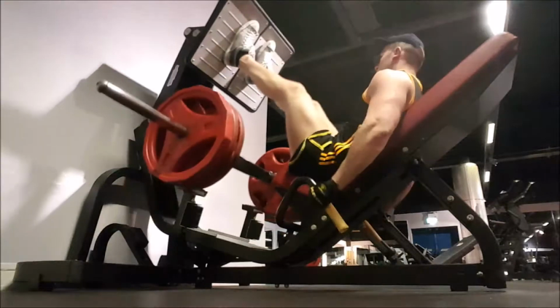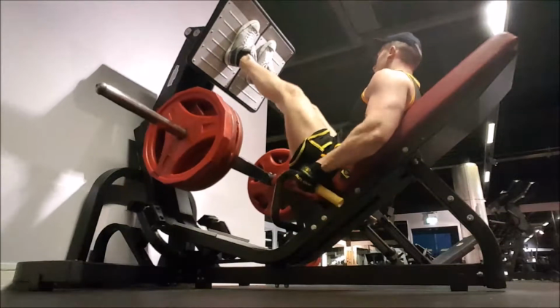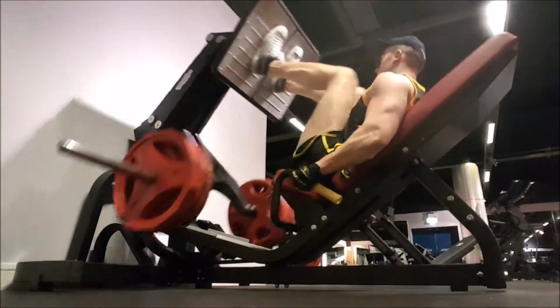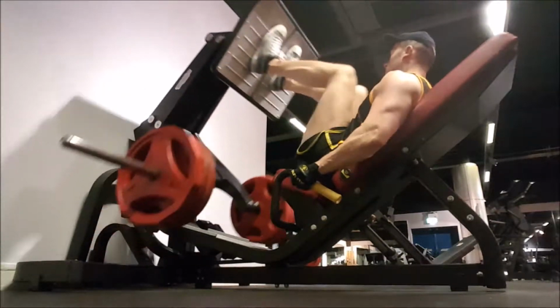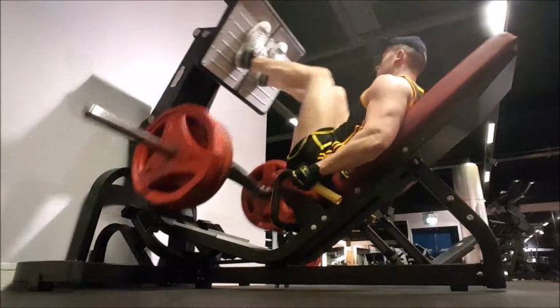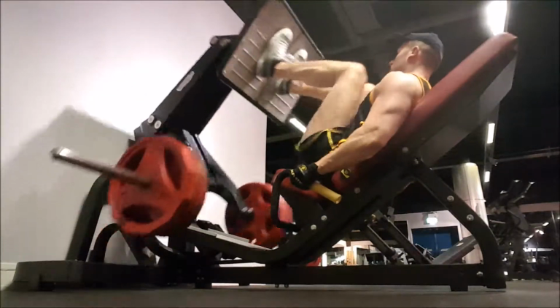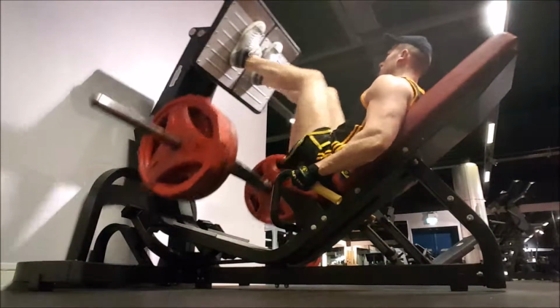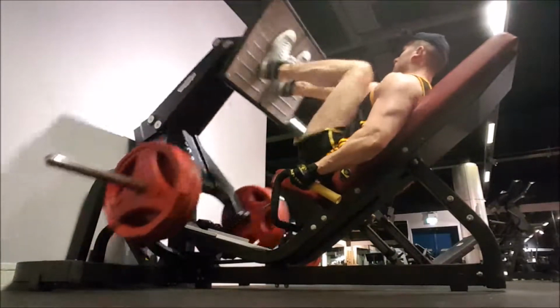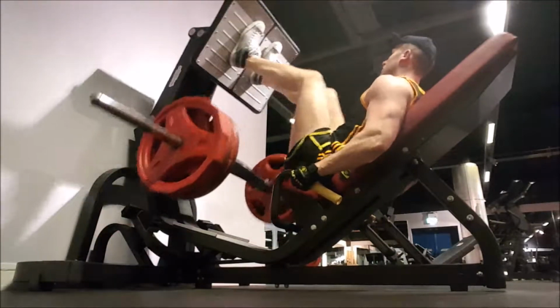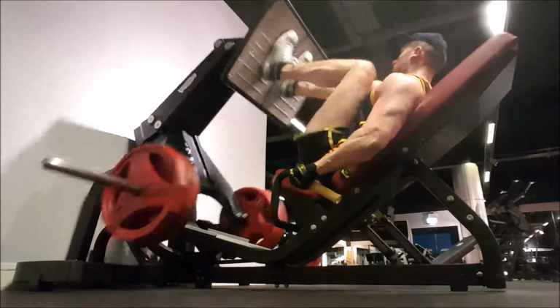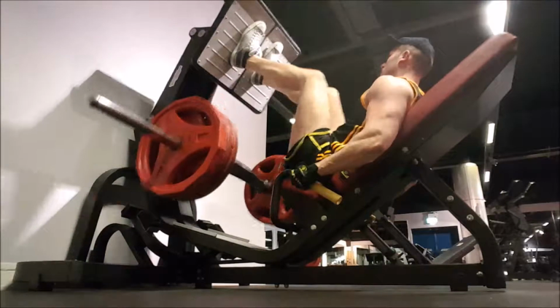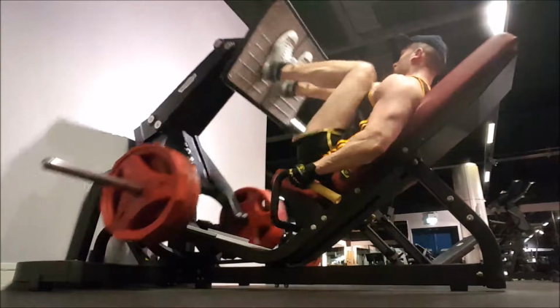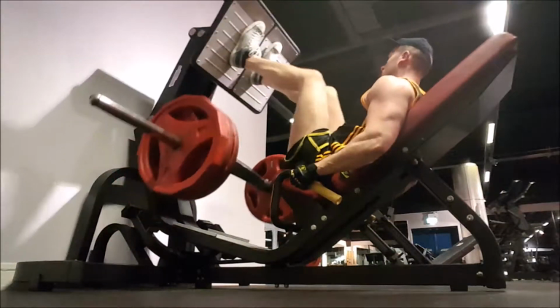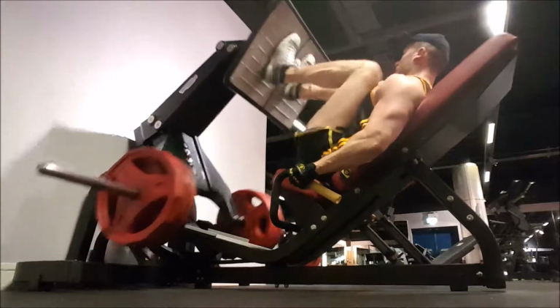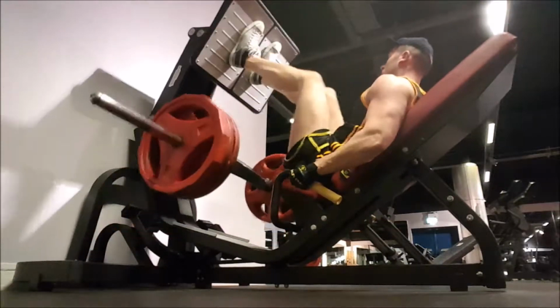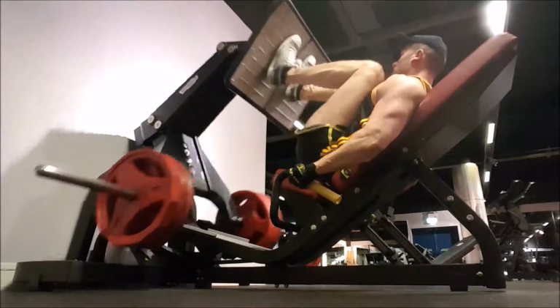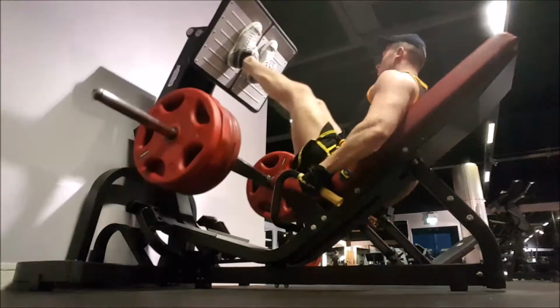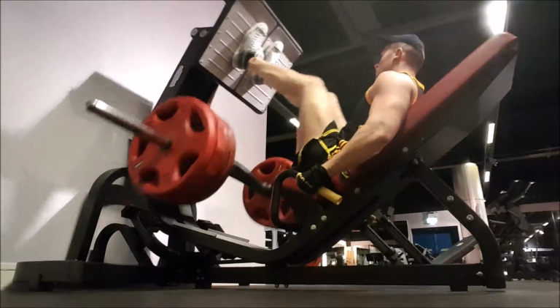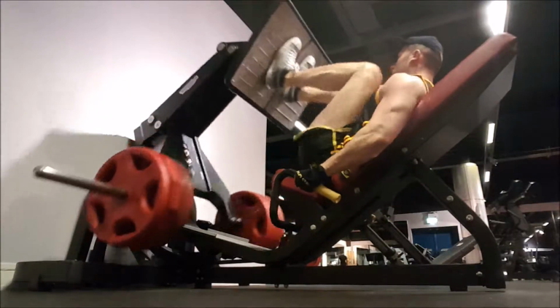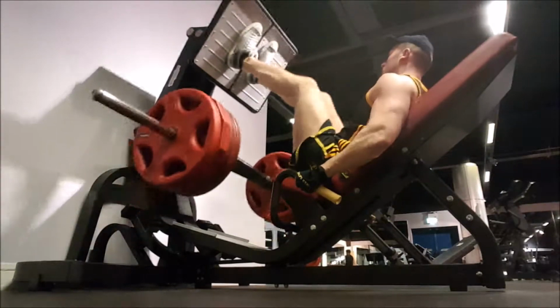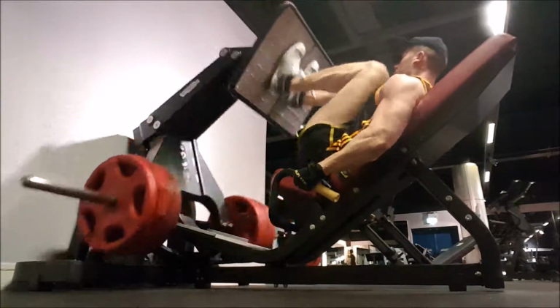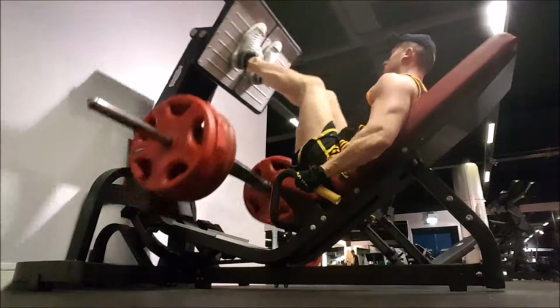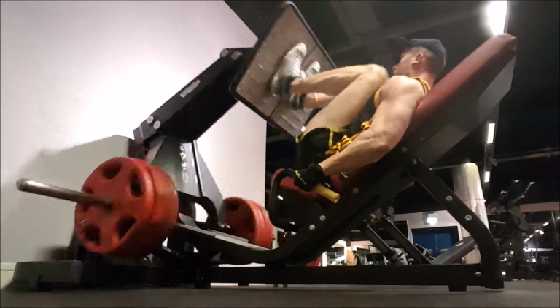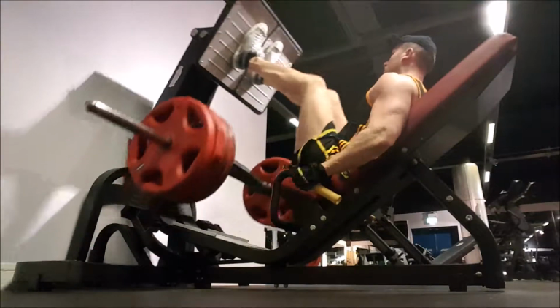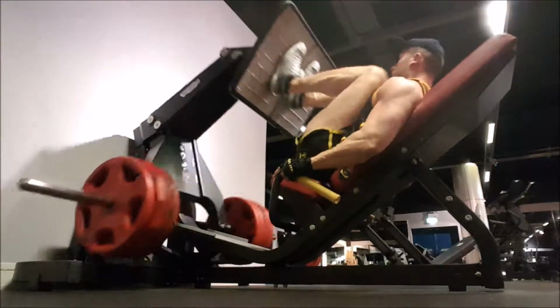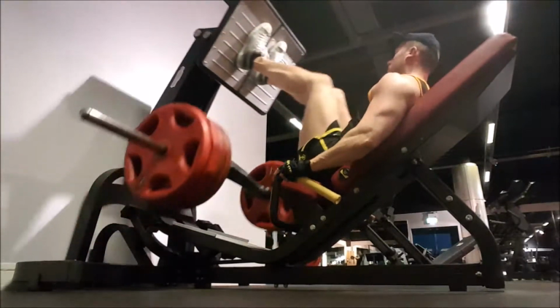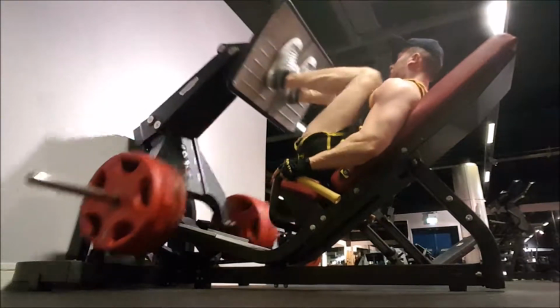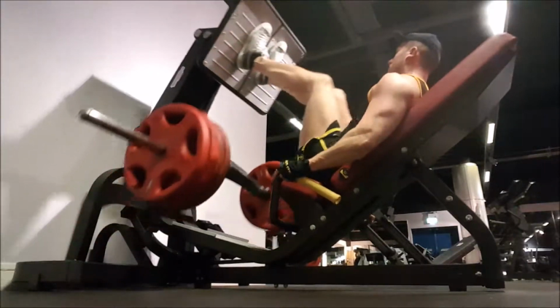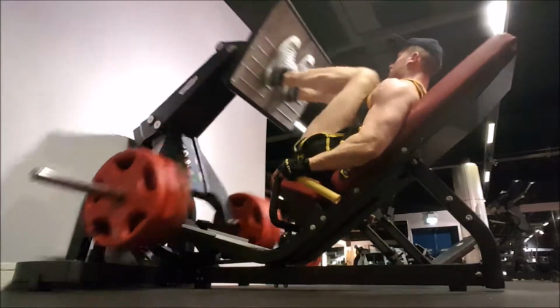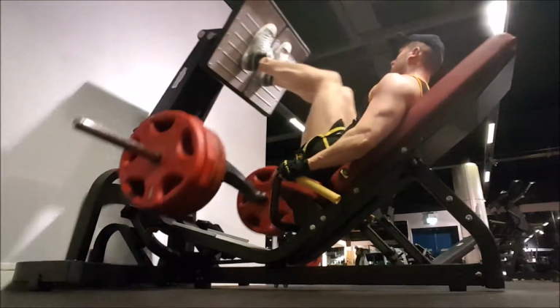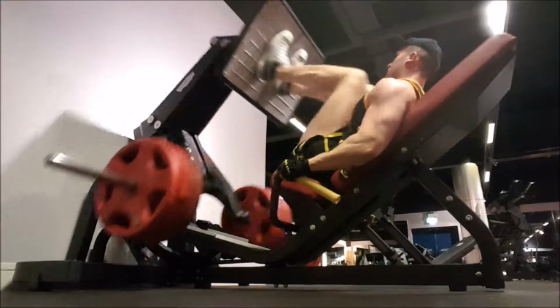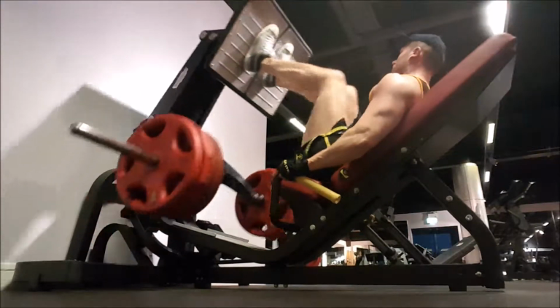I got it for 9 or 10 reps, but I would have liked to go for just a few more. My strength is going up nicely on the leg press, which I'm really happy about. I'm keeping pretty good form — I do like locking out and I like using a full range of motion on leg press.